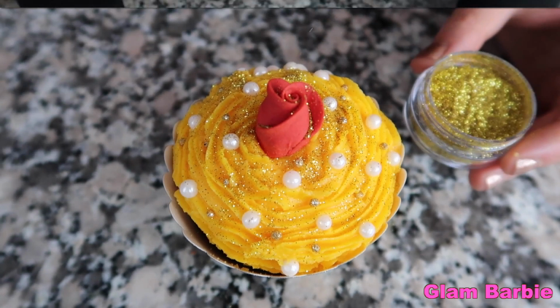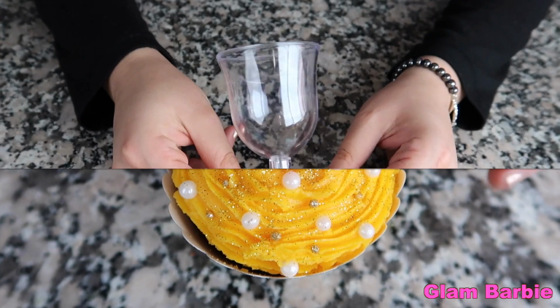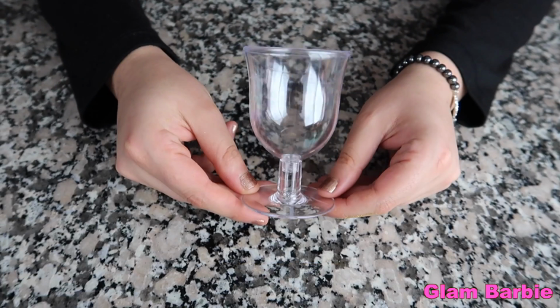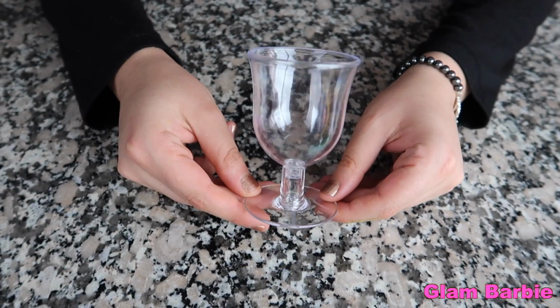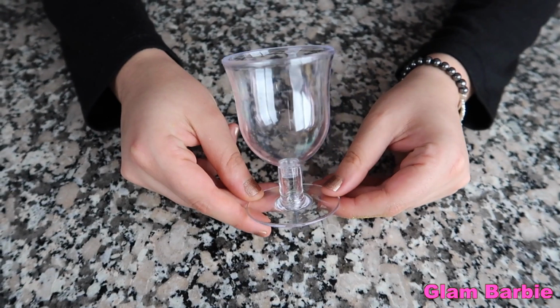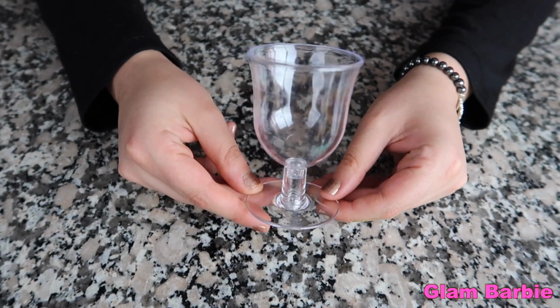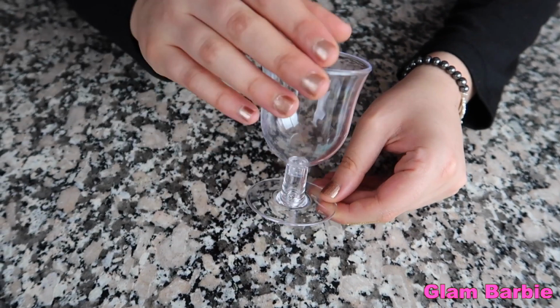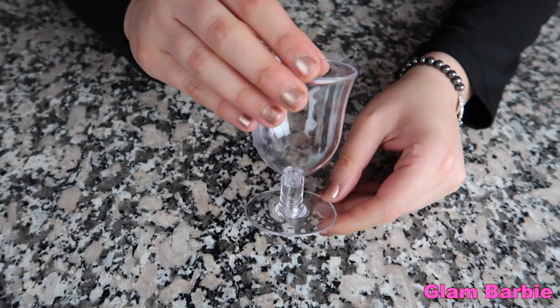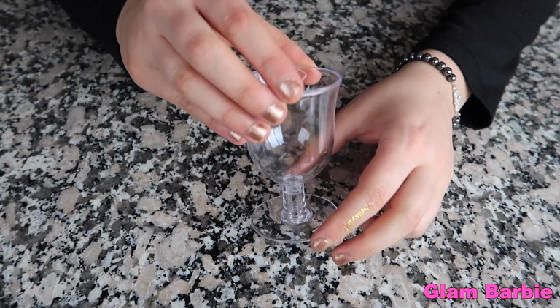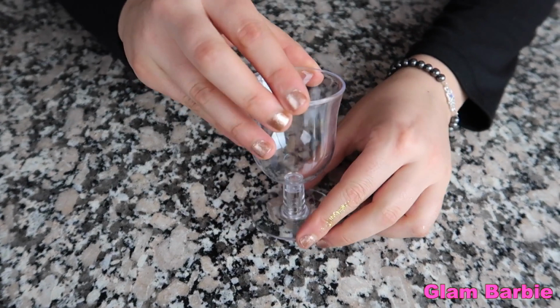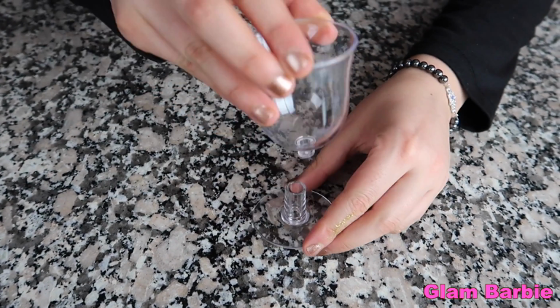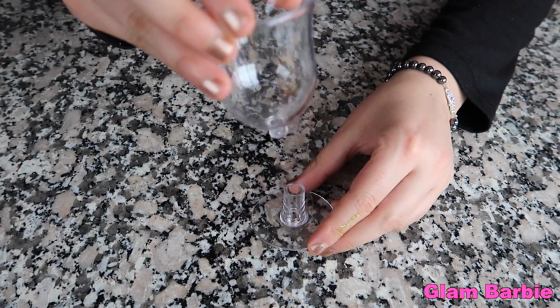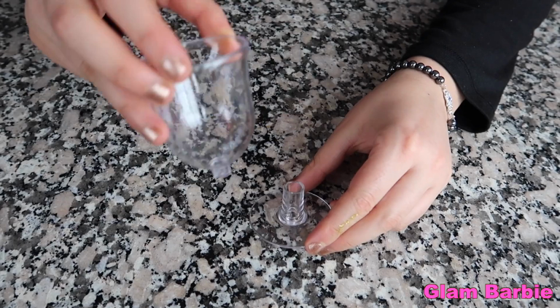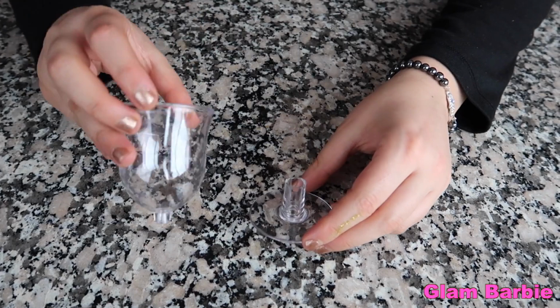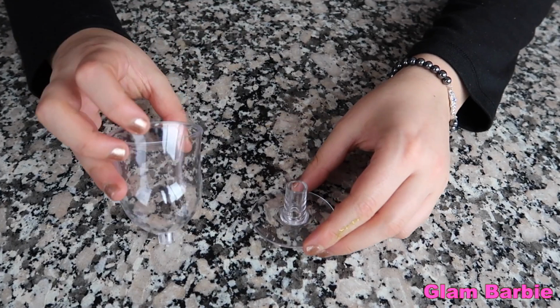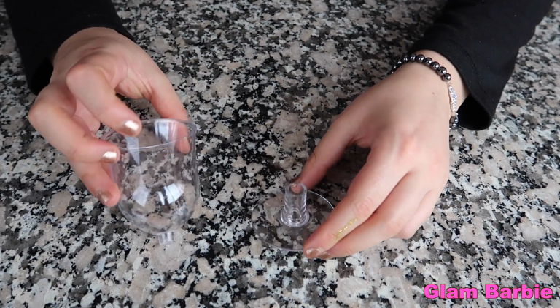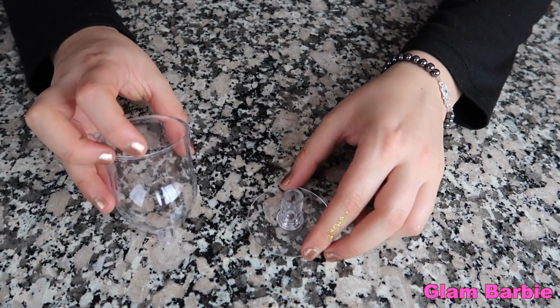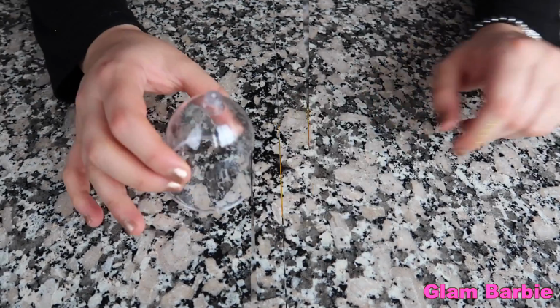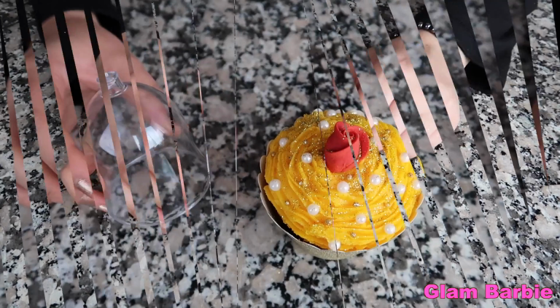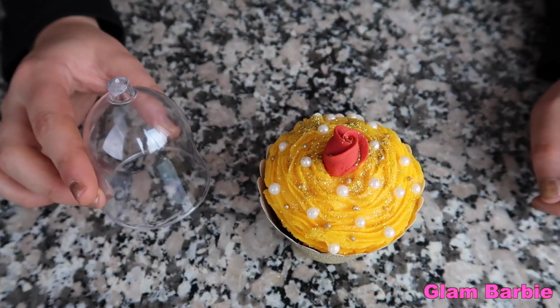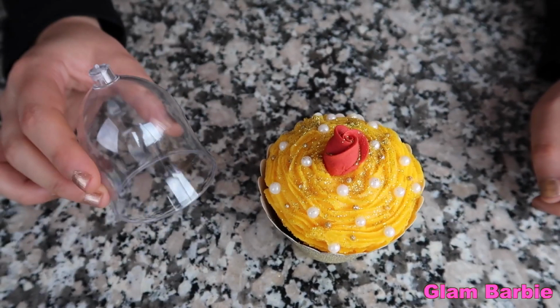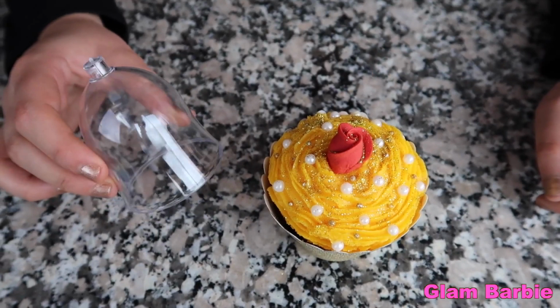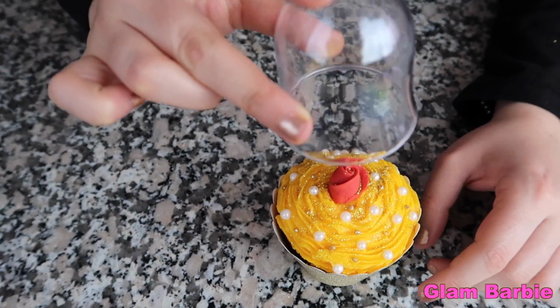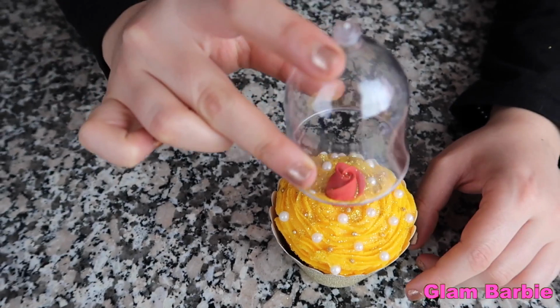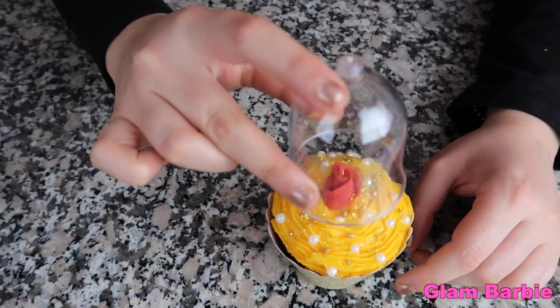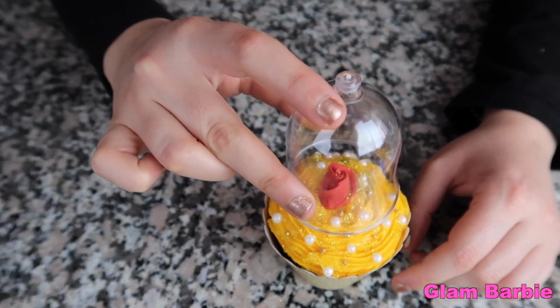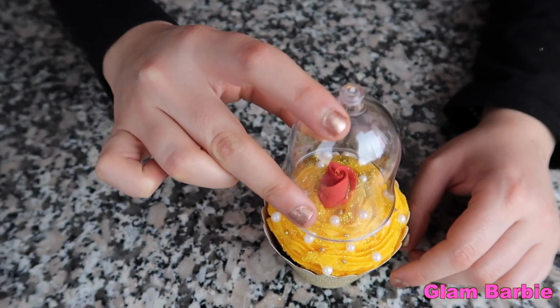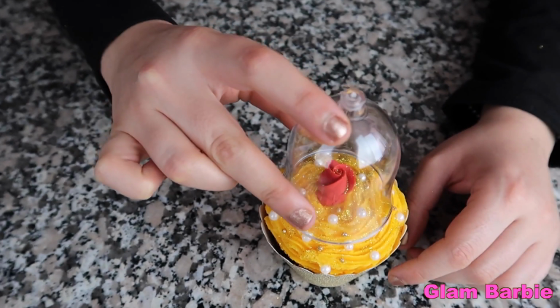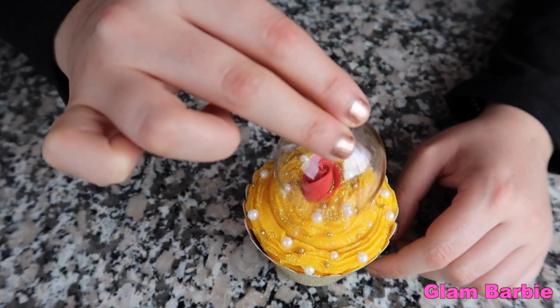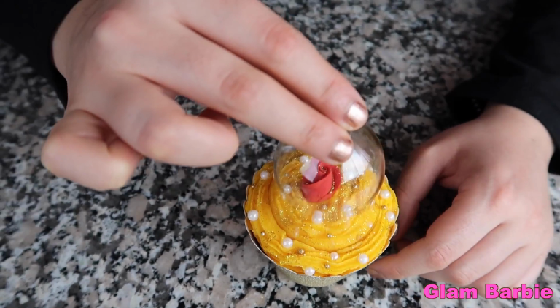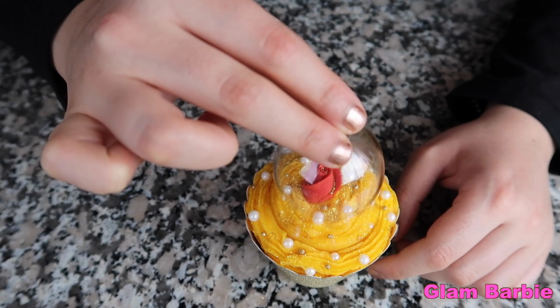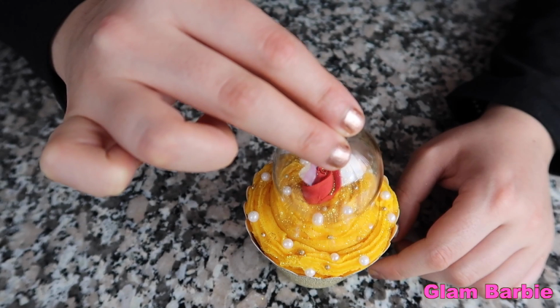You'll also need a mini plastic wine glass. Separate the top part — this will be the capsule that goes on top of the flower.